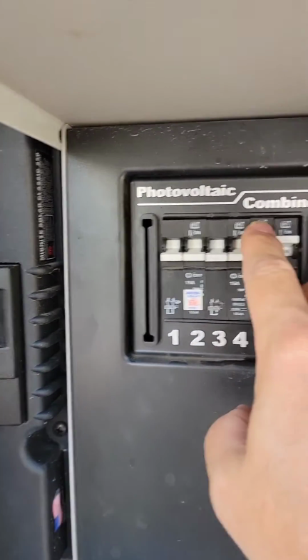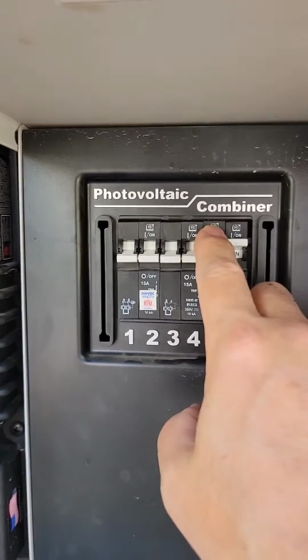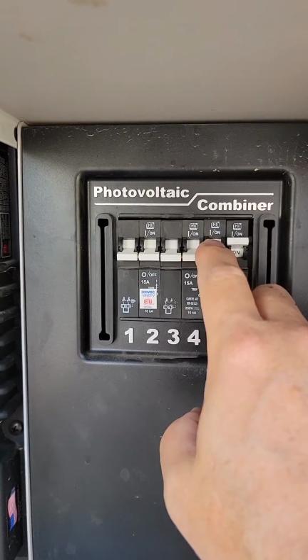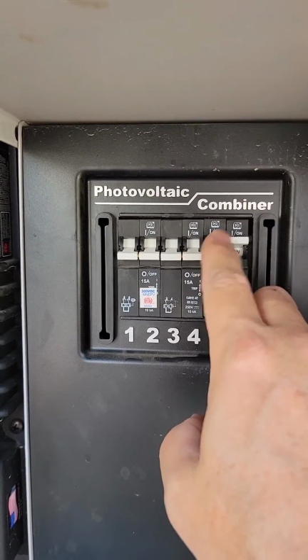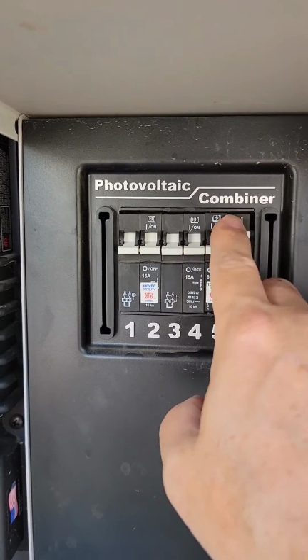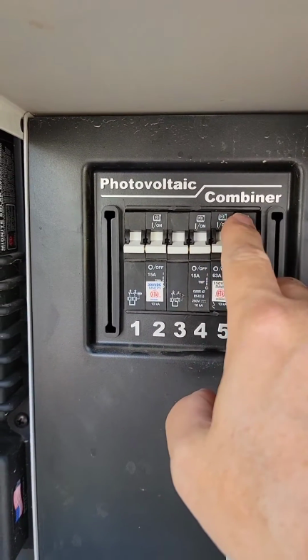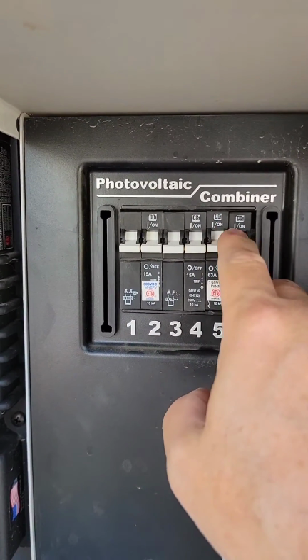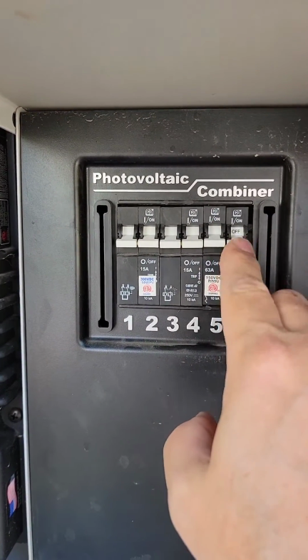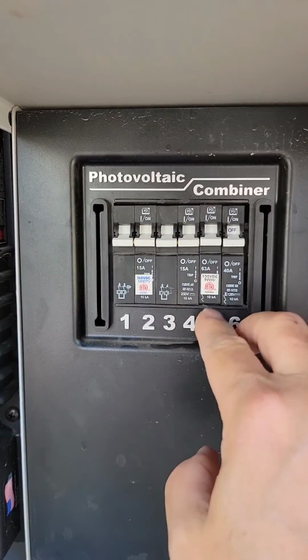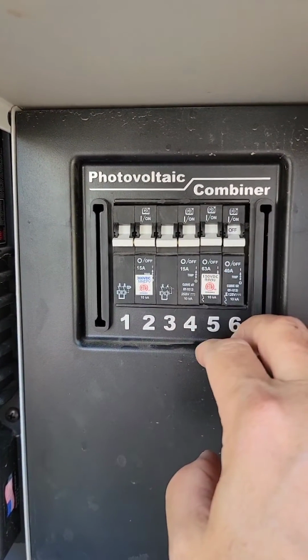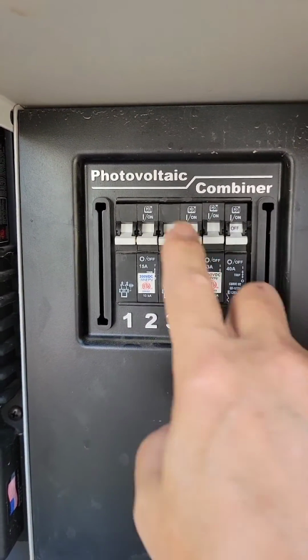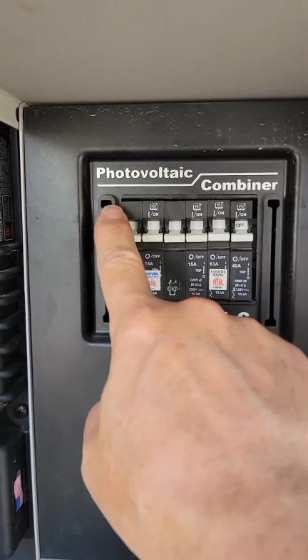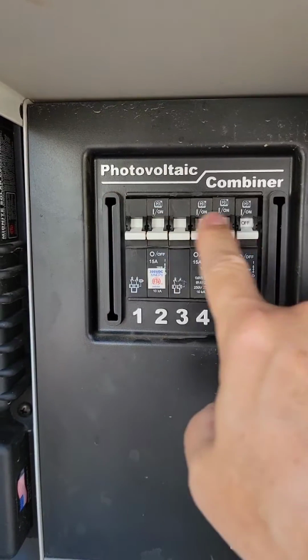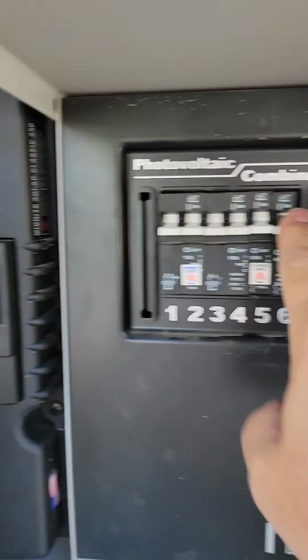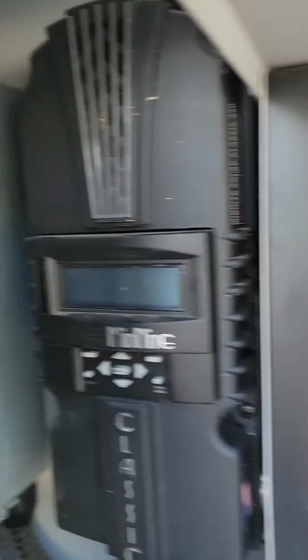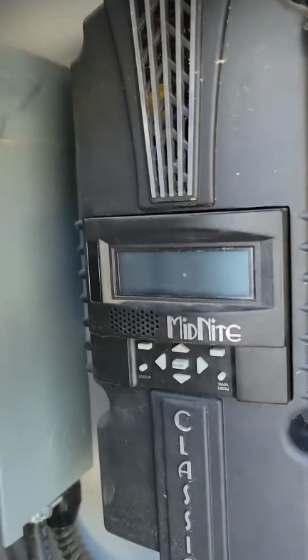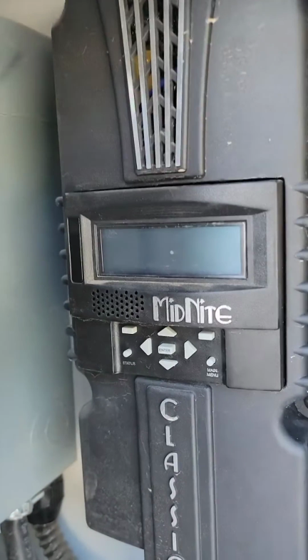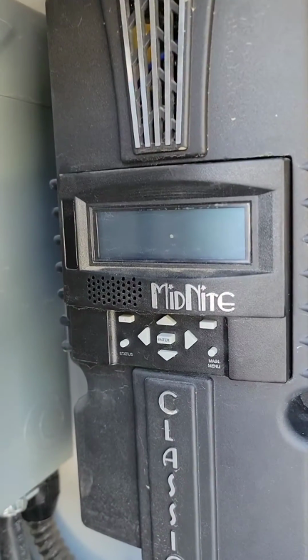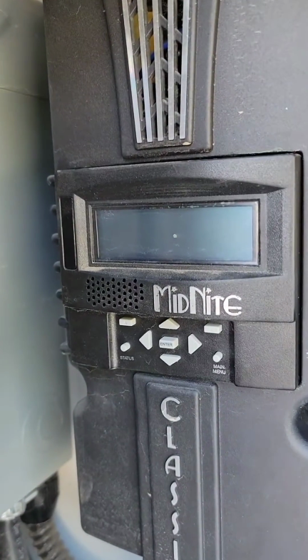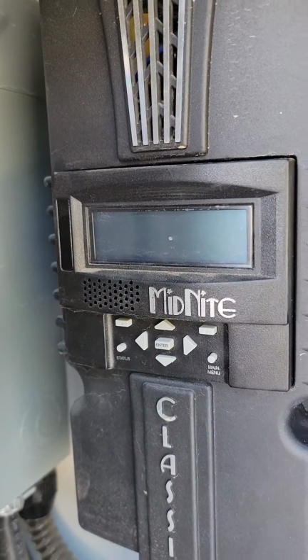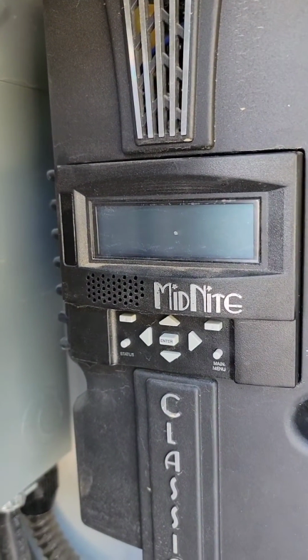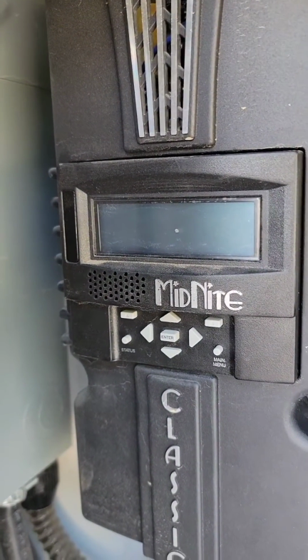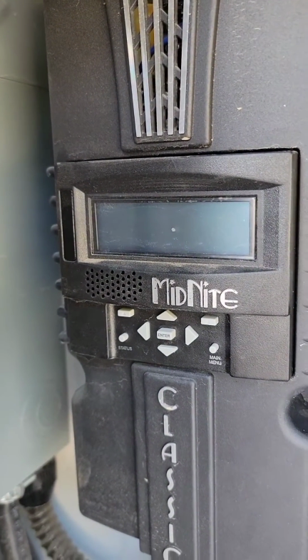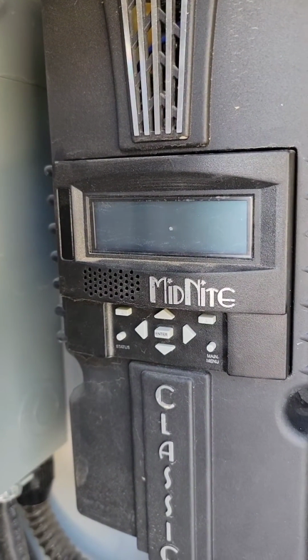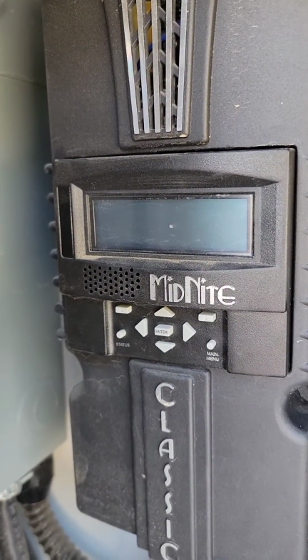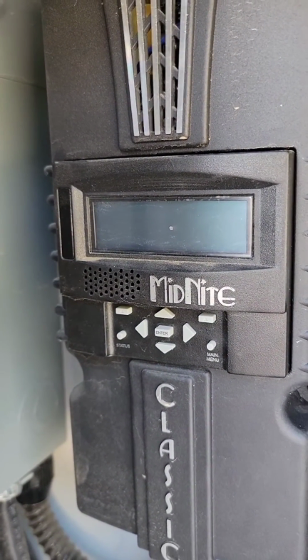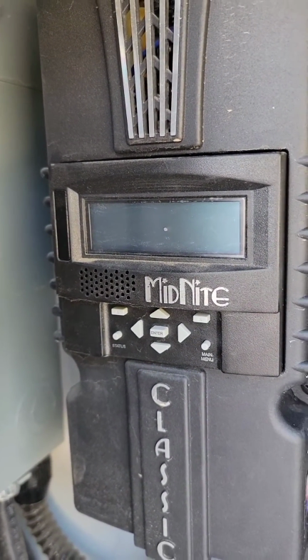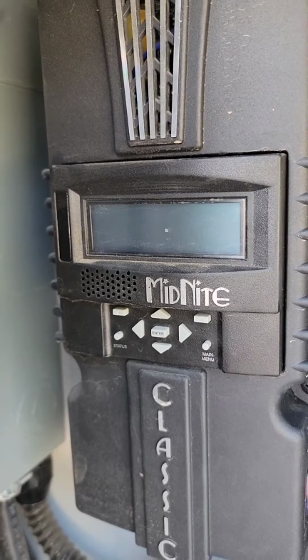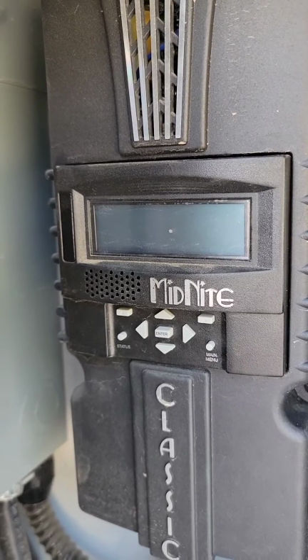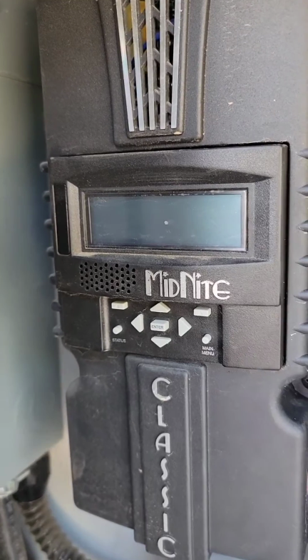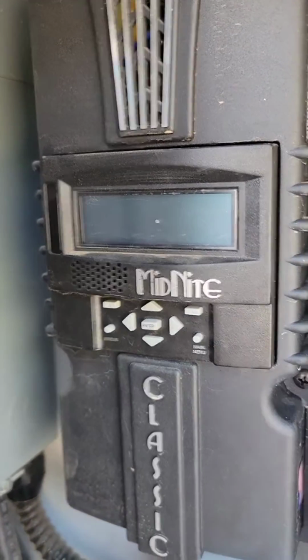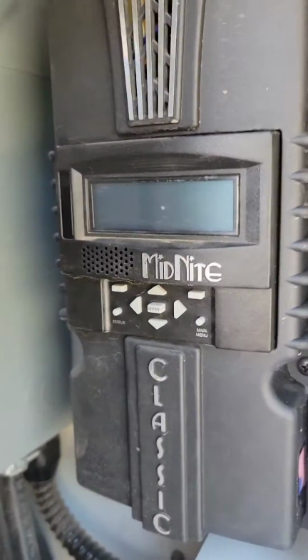Then we're going to go ahead and power off all the remaining items, so this is completely off. You can see now that the Midnight Charge controller is not on.